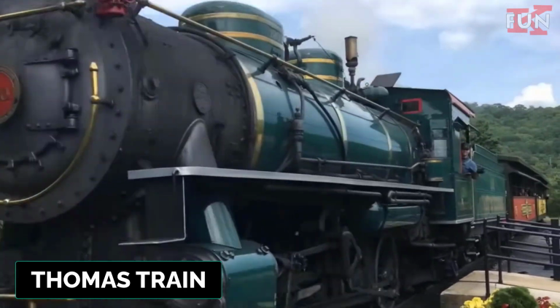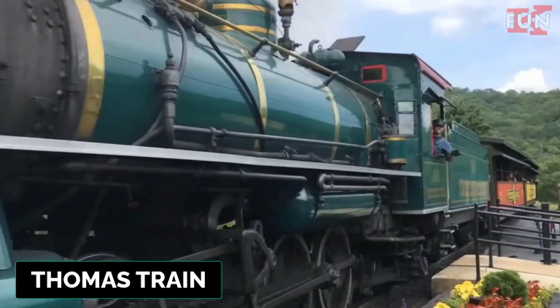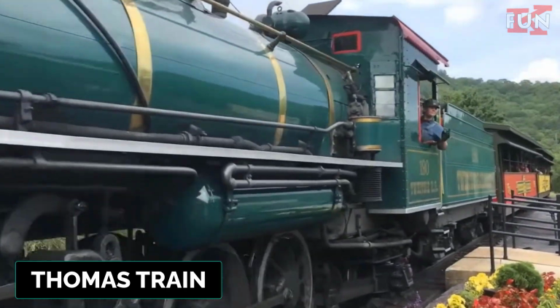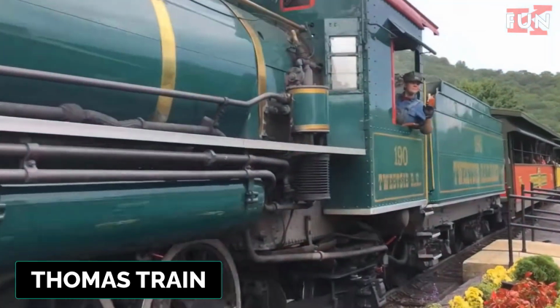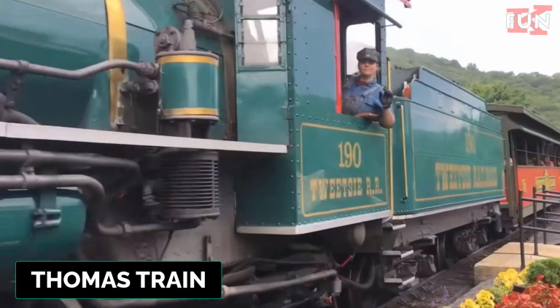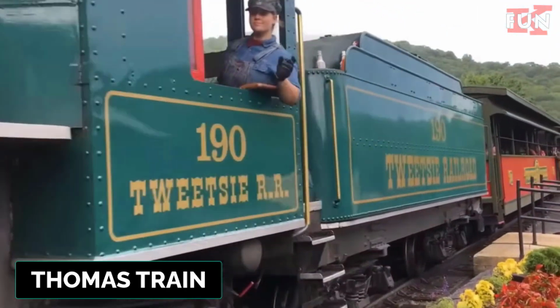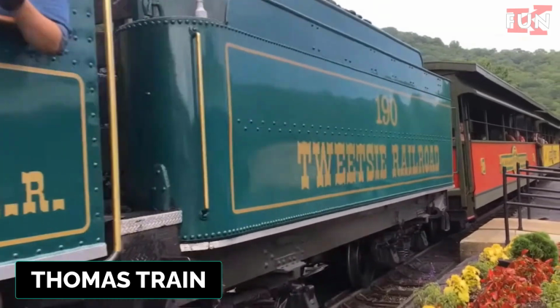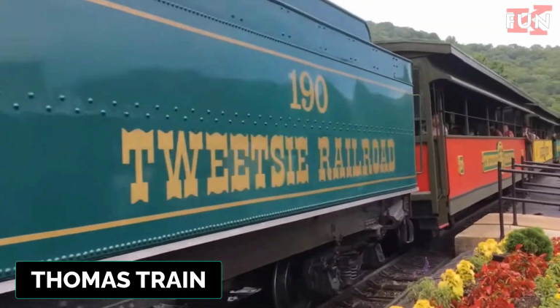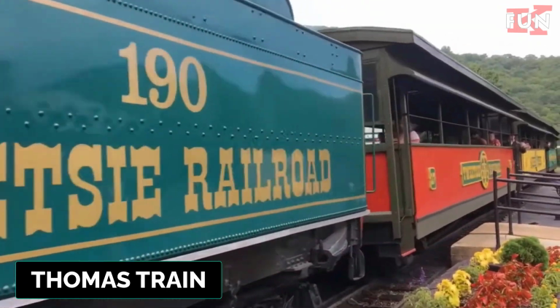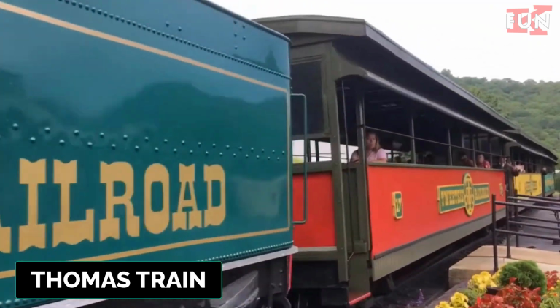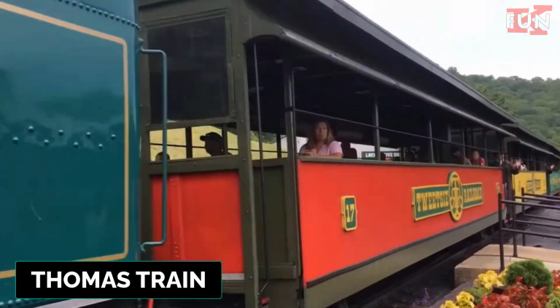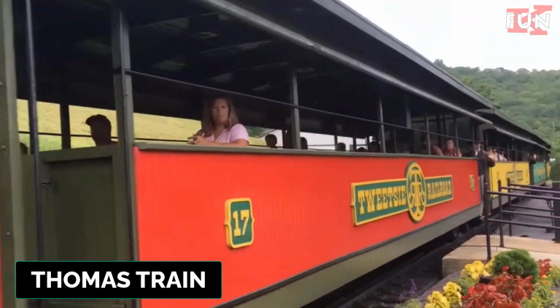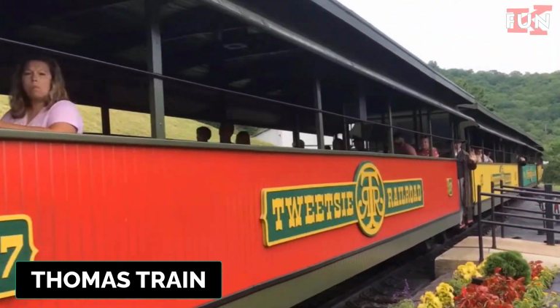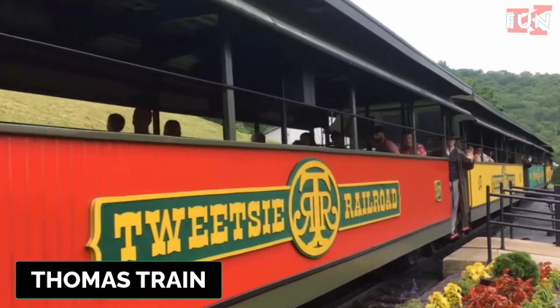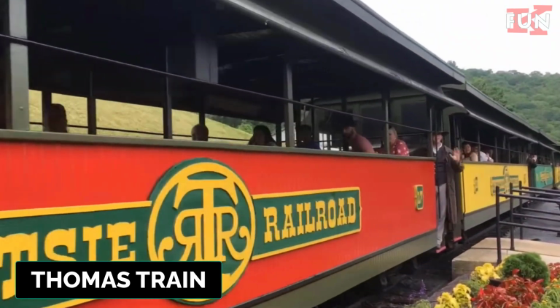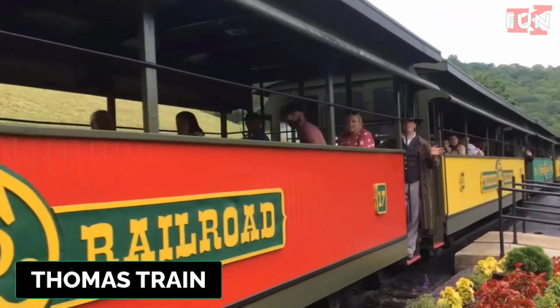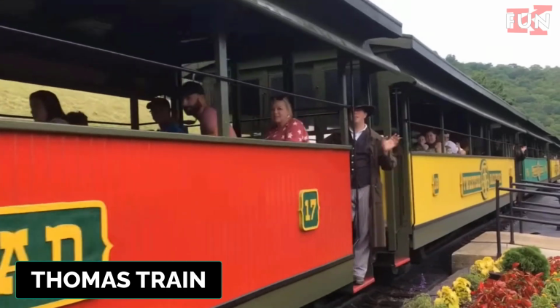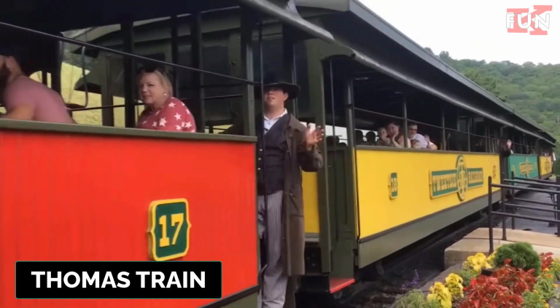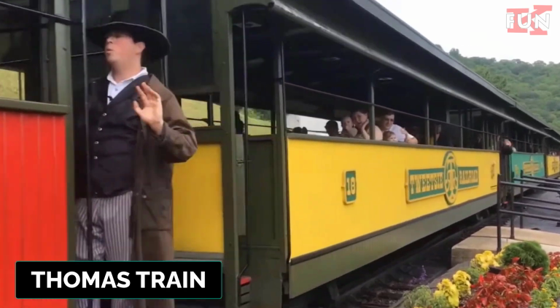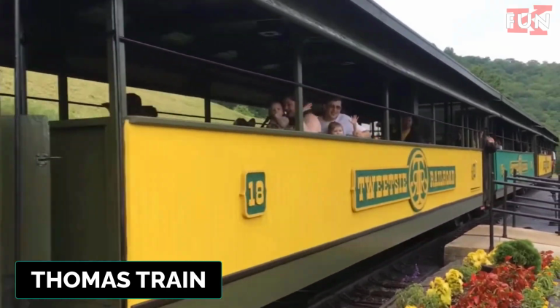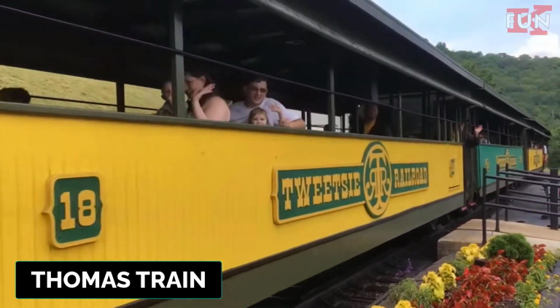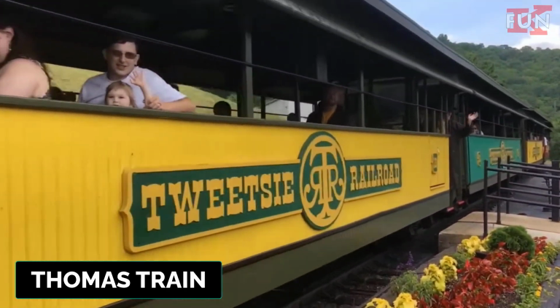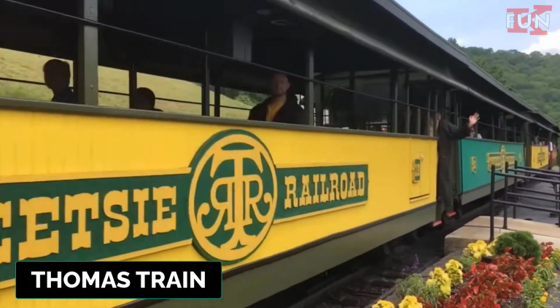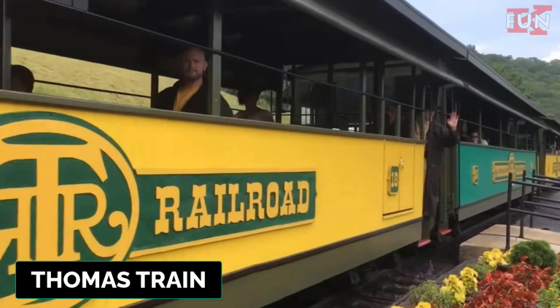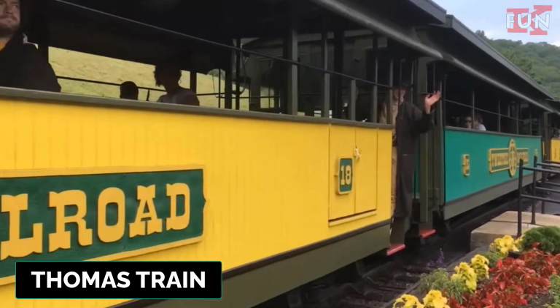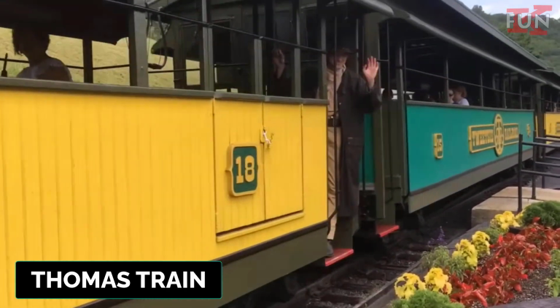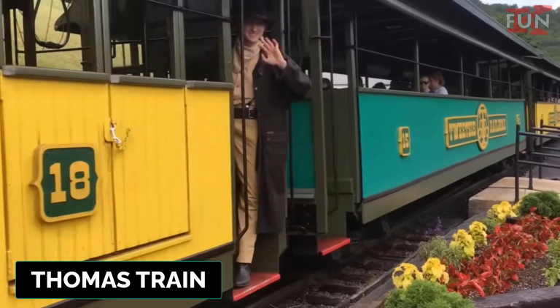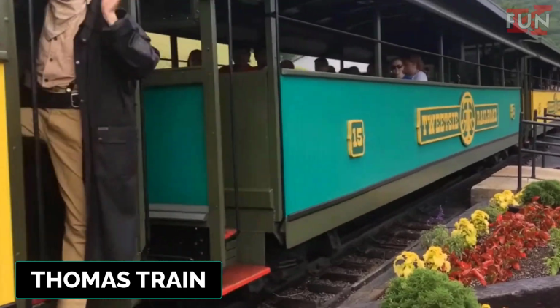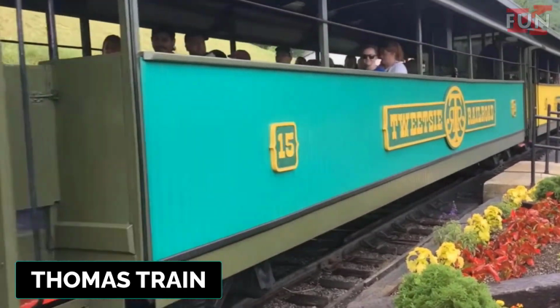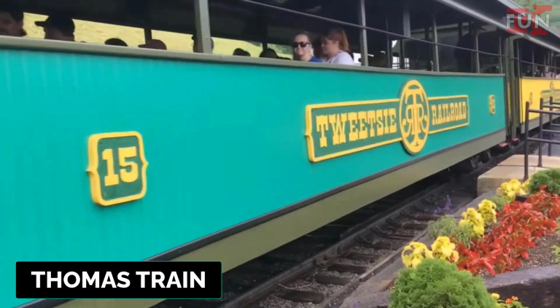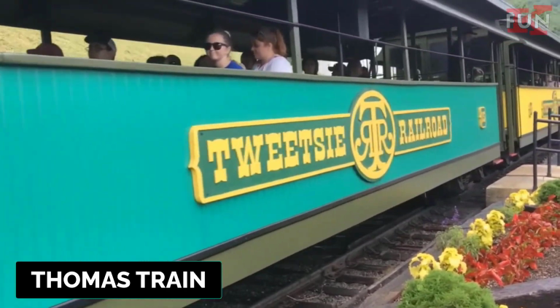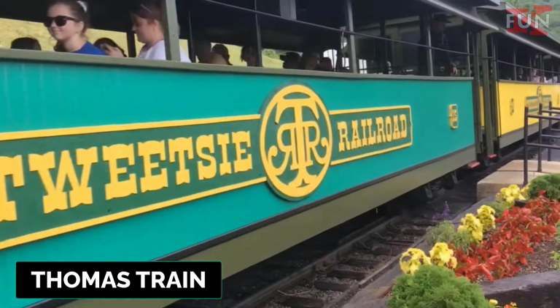Thomas train. Refers to Thomas the Tank Engine, a fictional steam locomotive character from a popular children's TV series and books. The character has become synonymous with toy trains in children's entertainment.